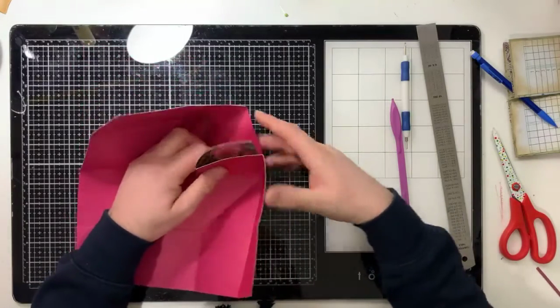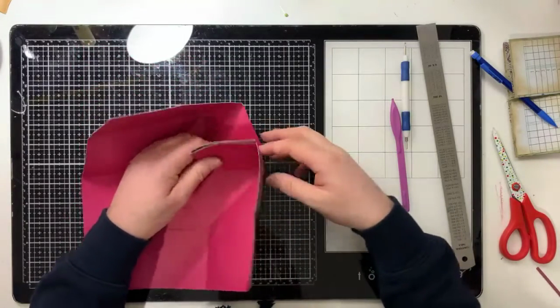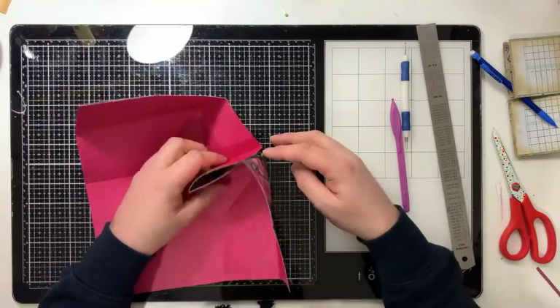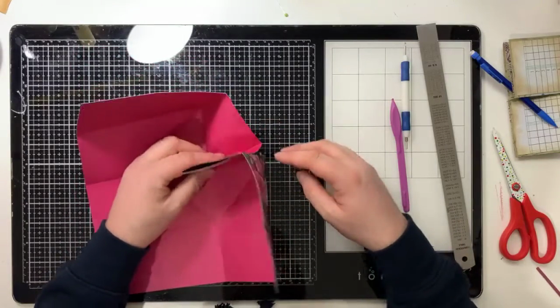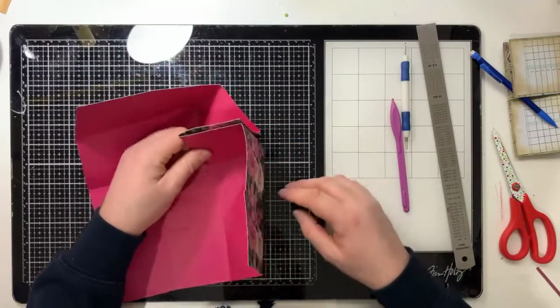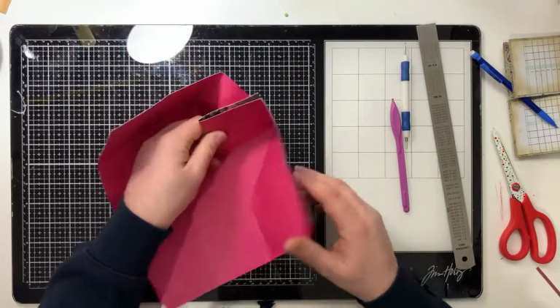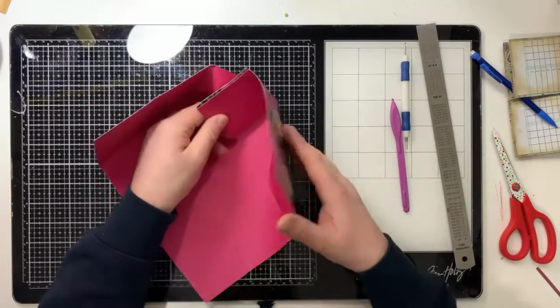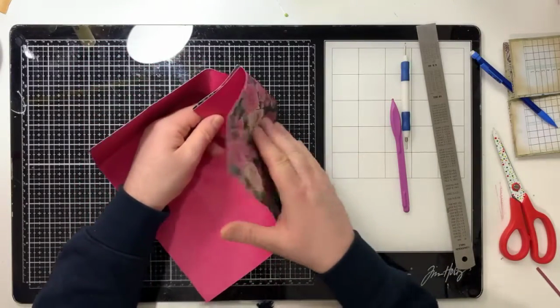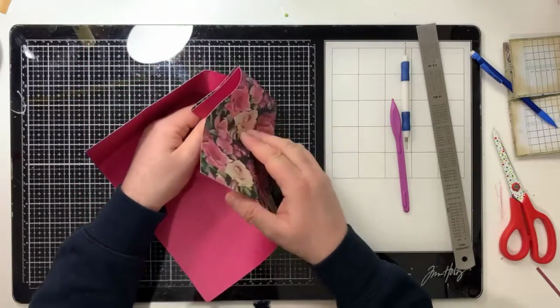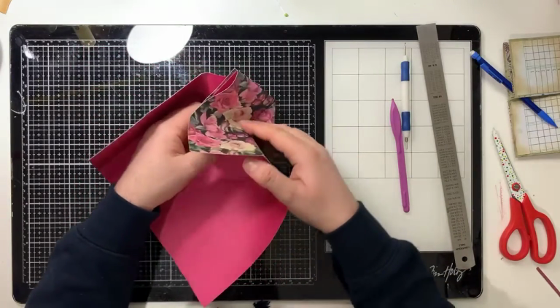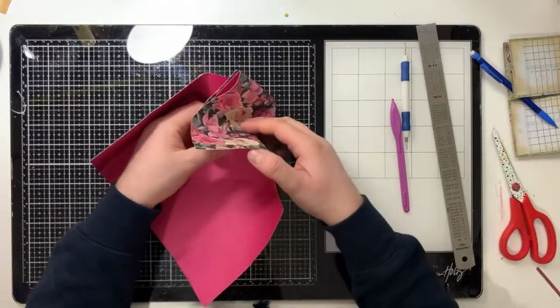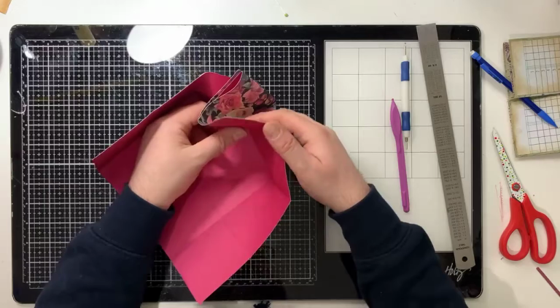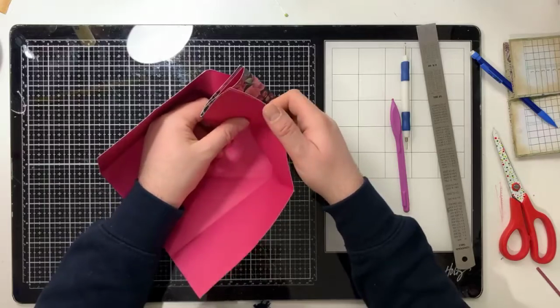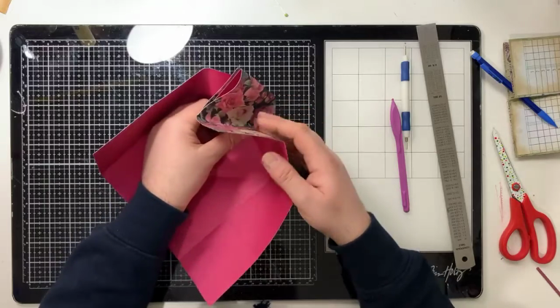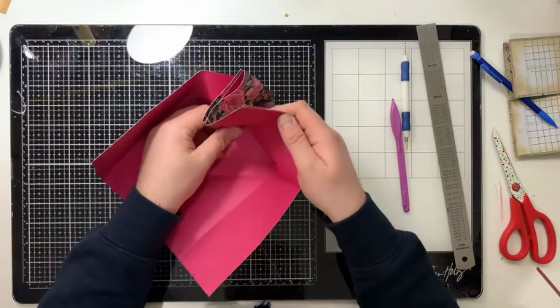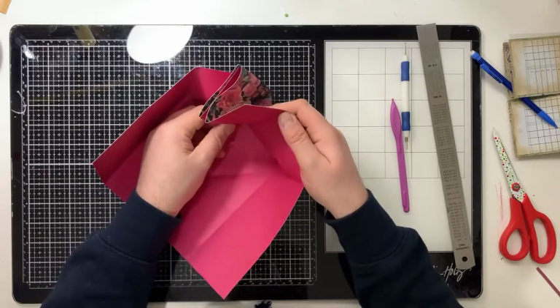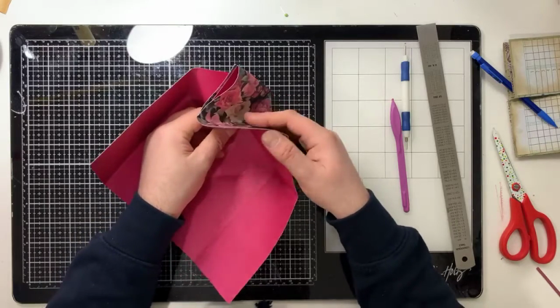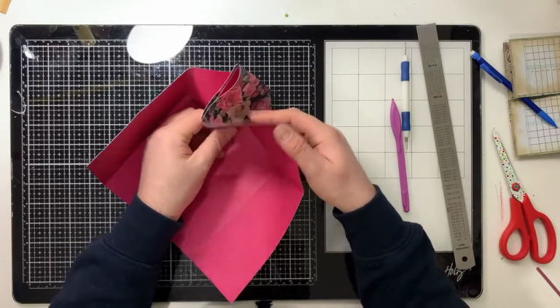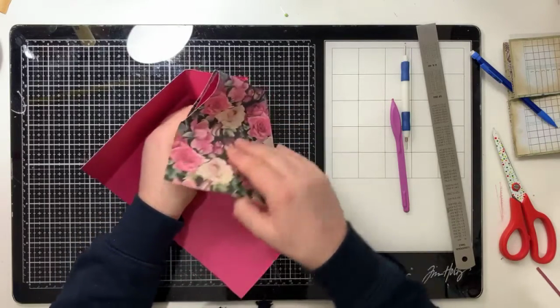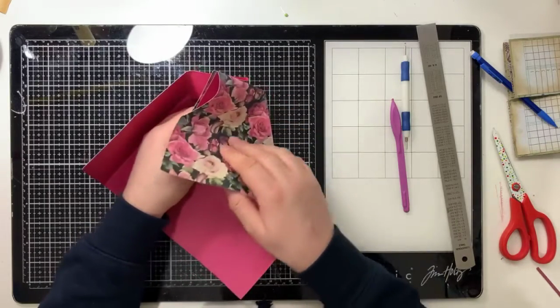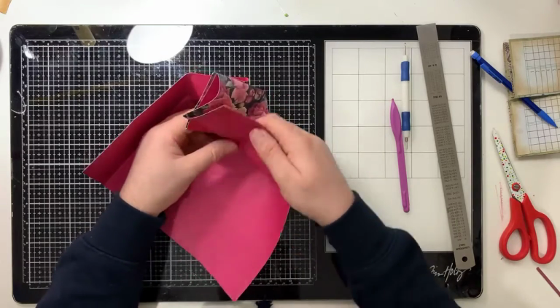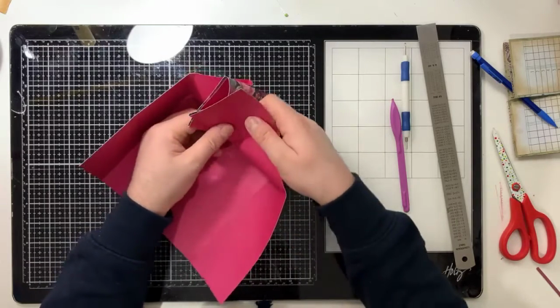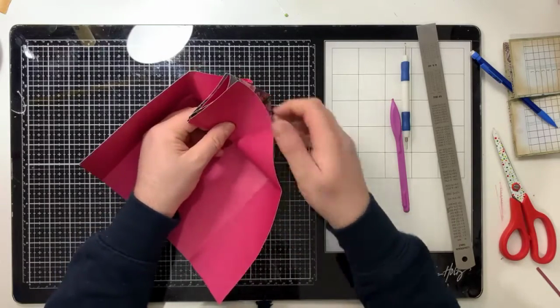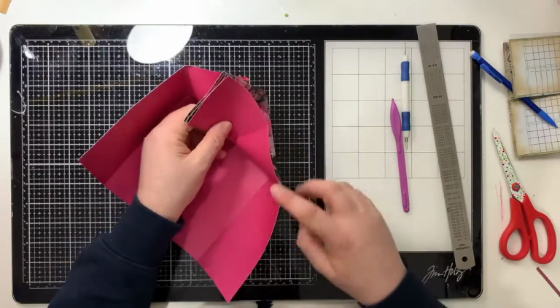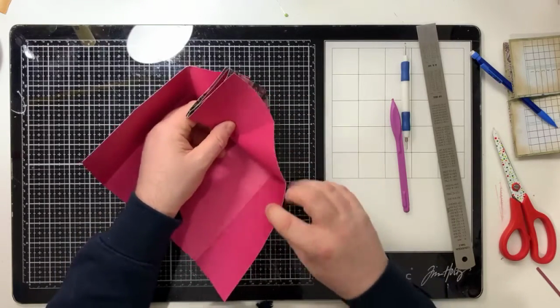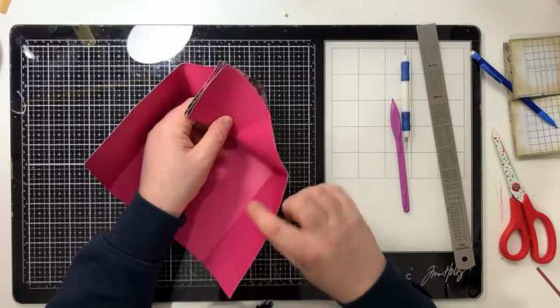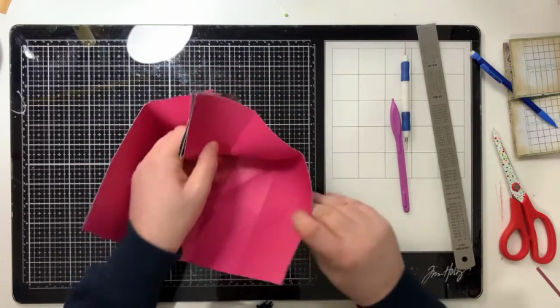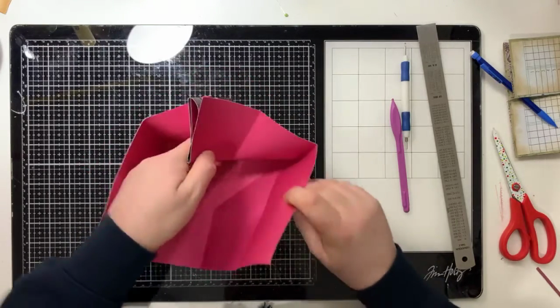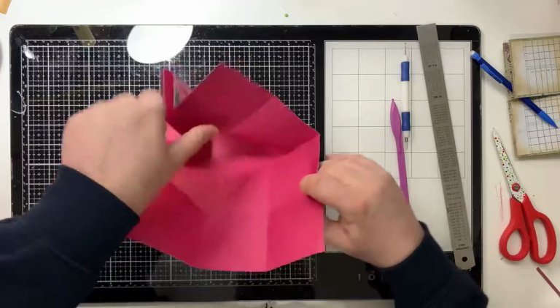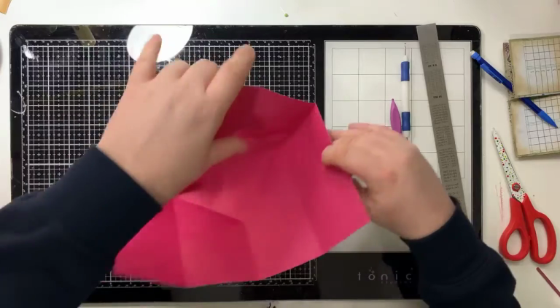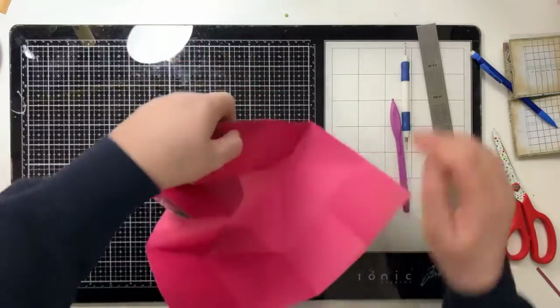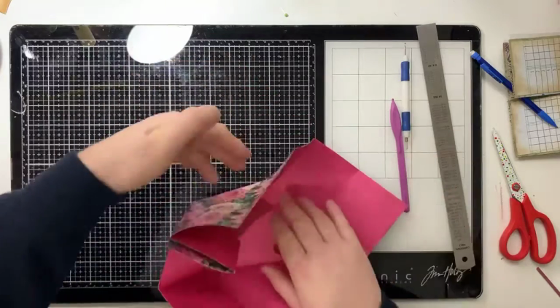There you go. Once you actually physically do it you'll see what I mean - it'll want to do it itself.